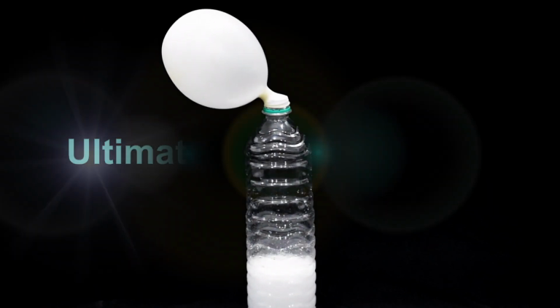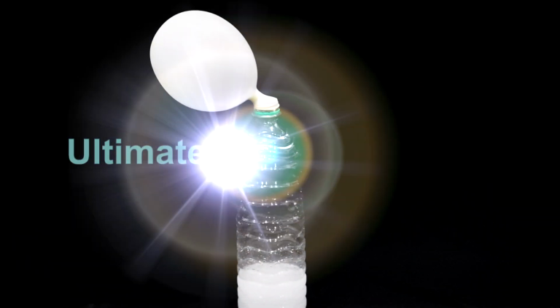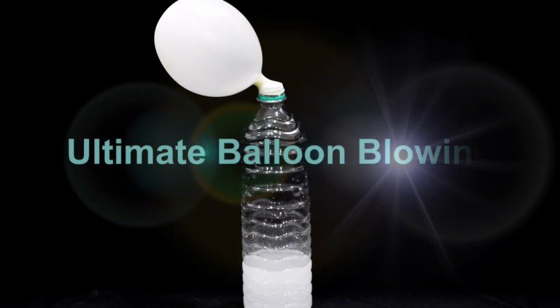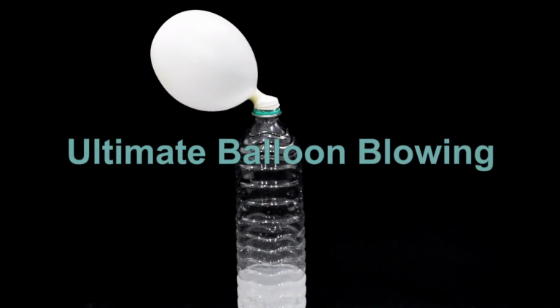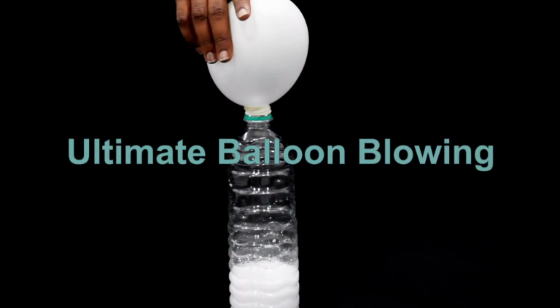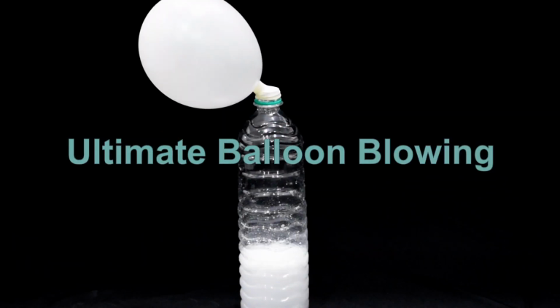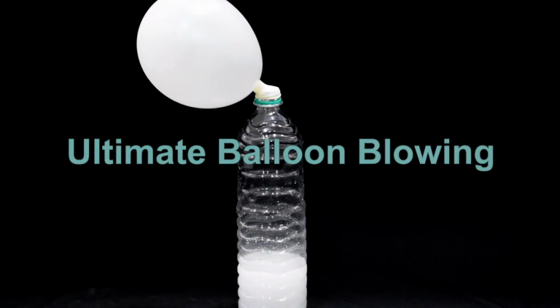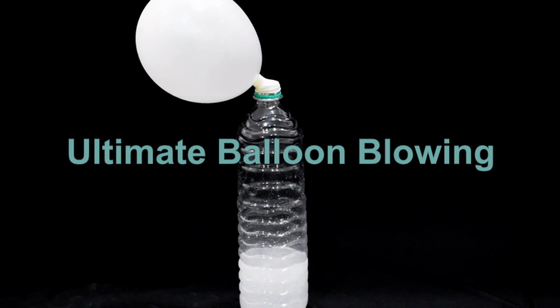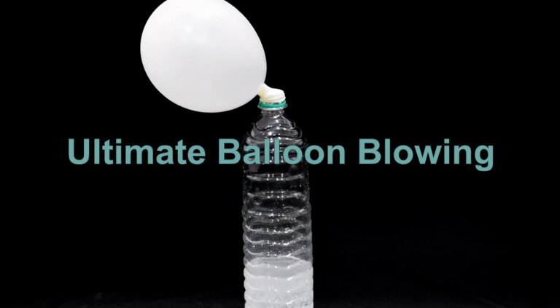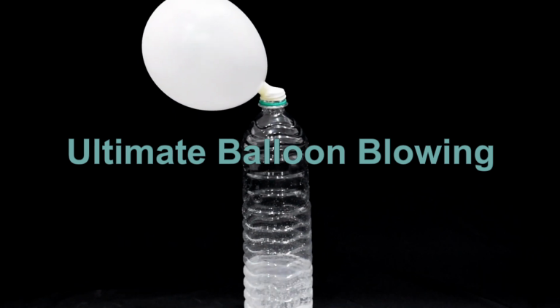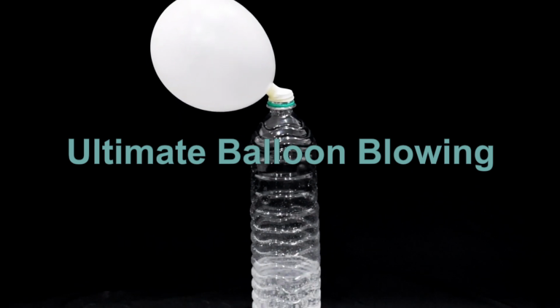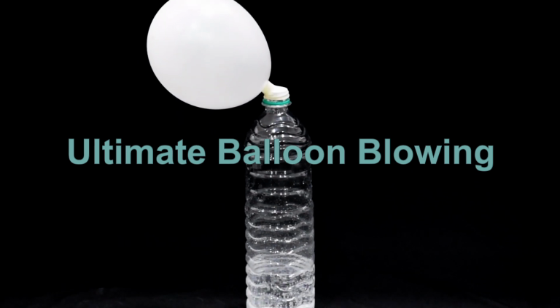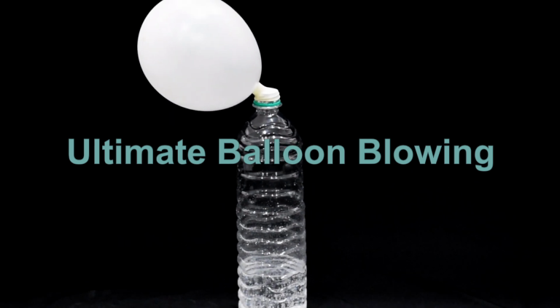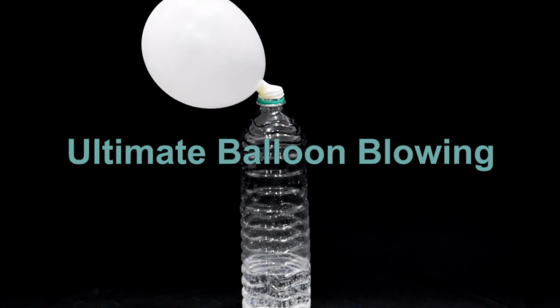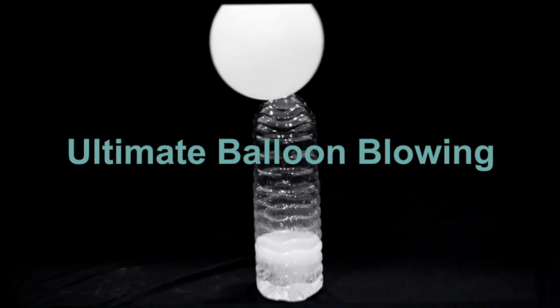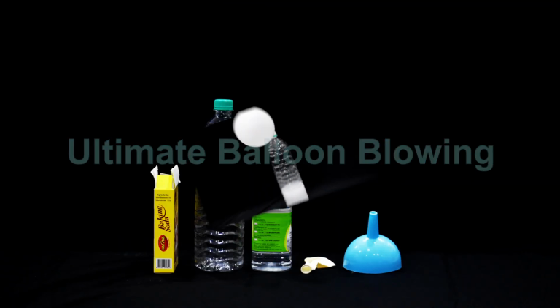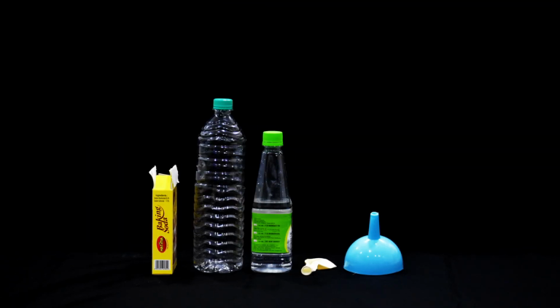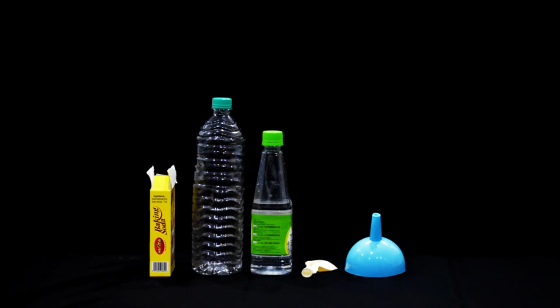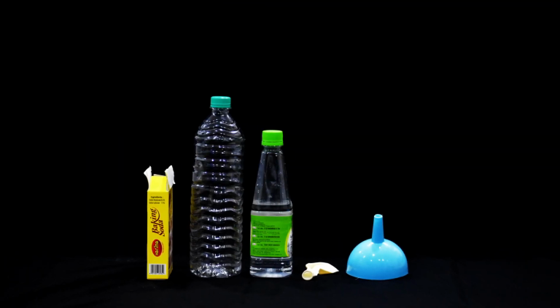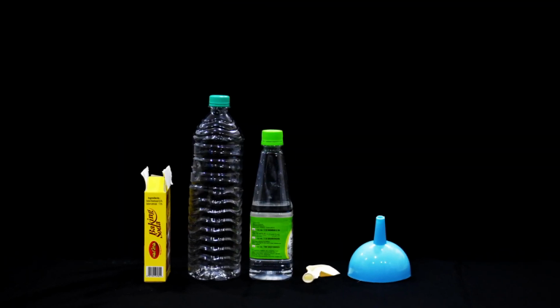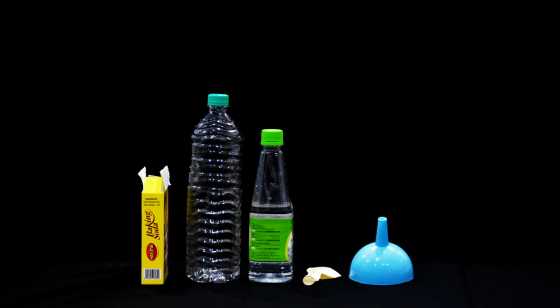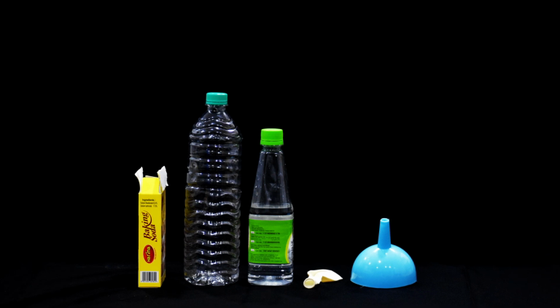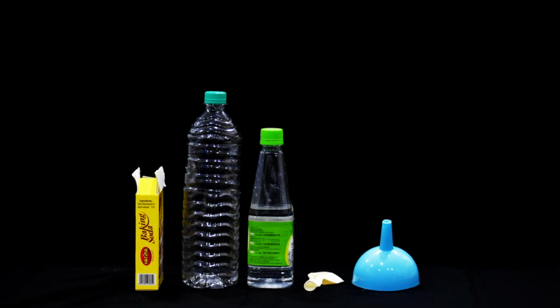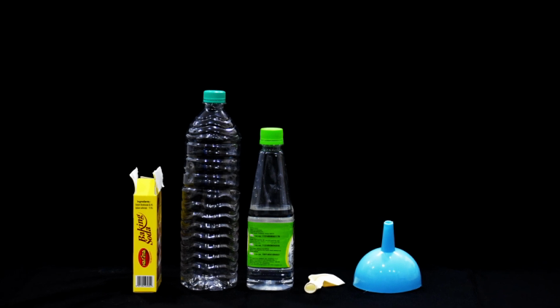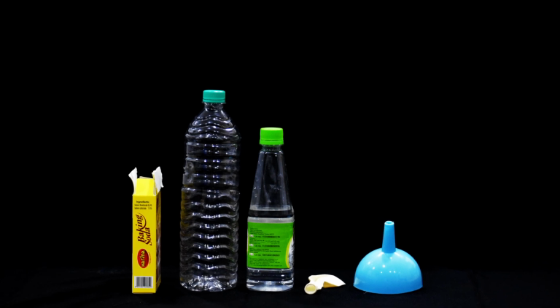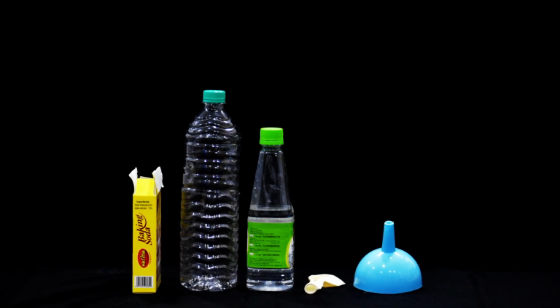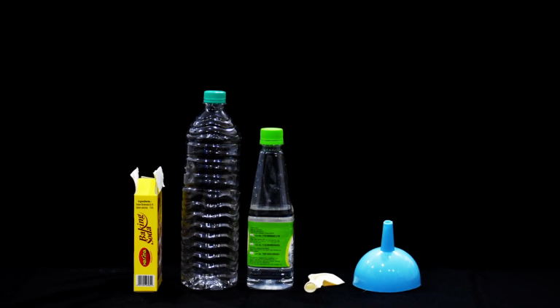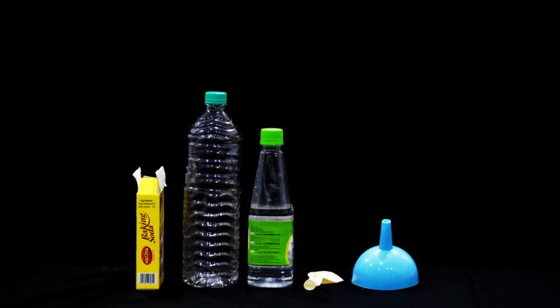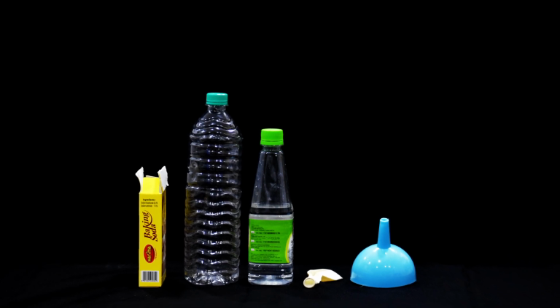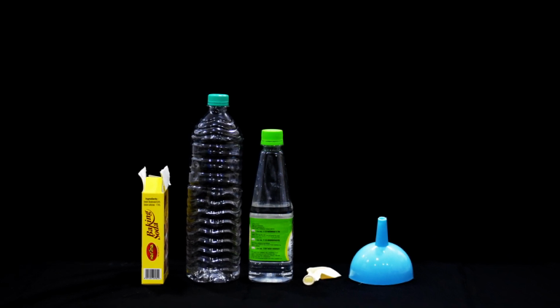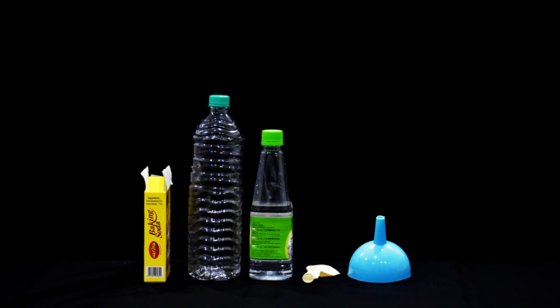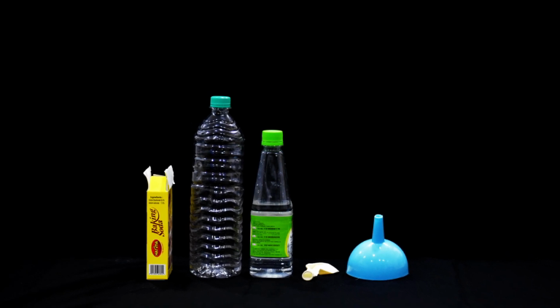Ultimate balloon blowing. Let's blow a balloon using some kitchen items. For this experiment, we need baking soda, an empty water bottle, vinegar, and a funnel.